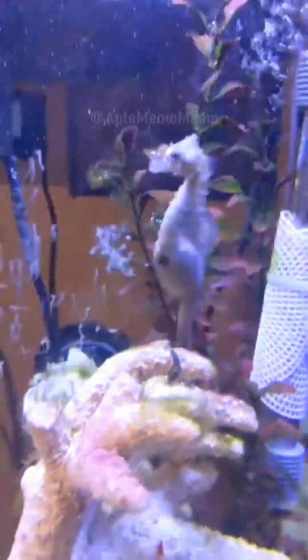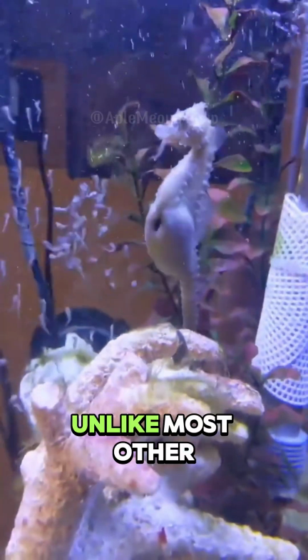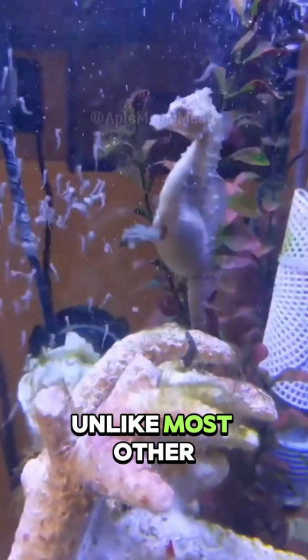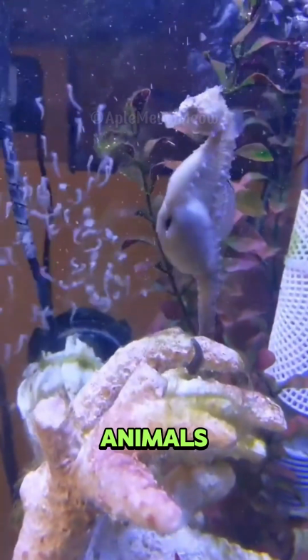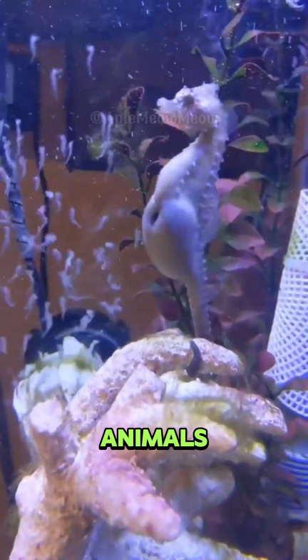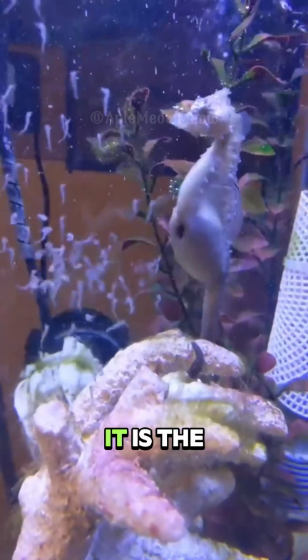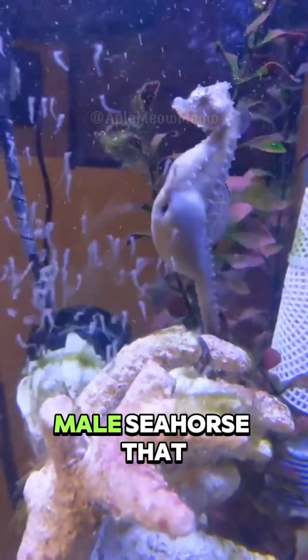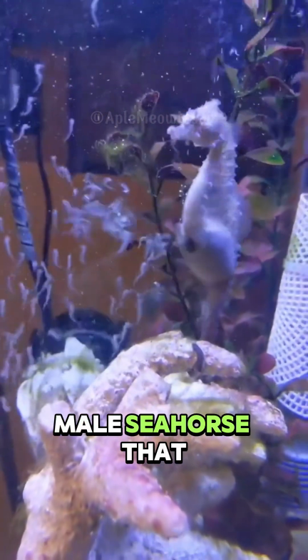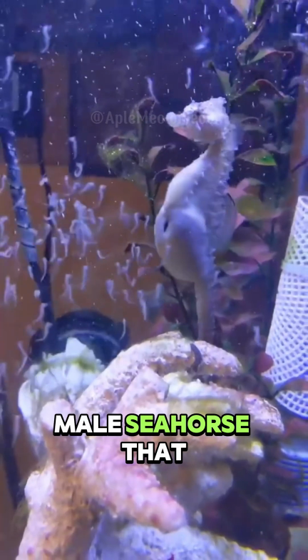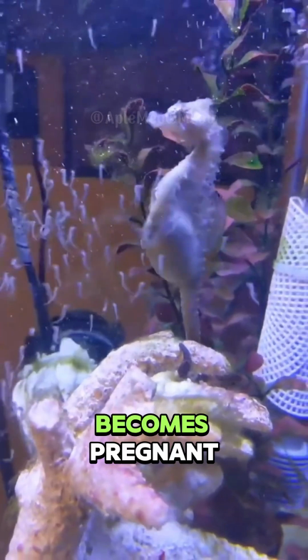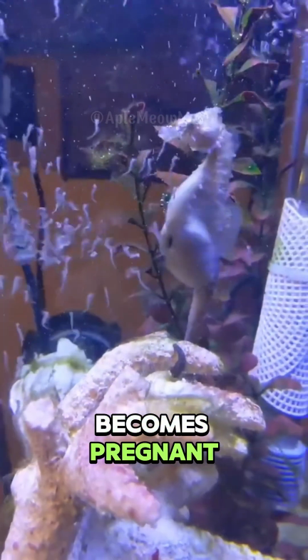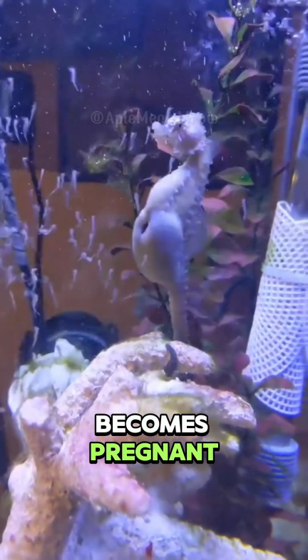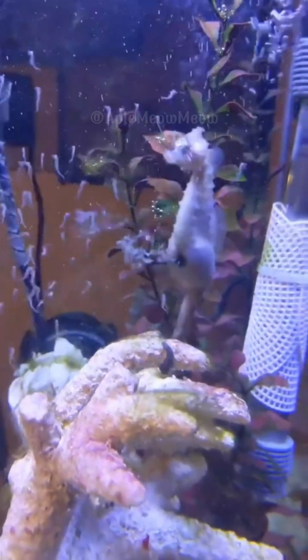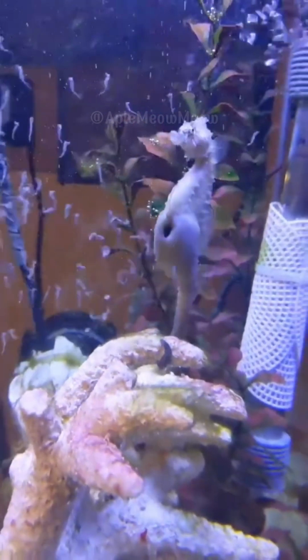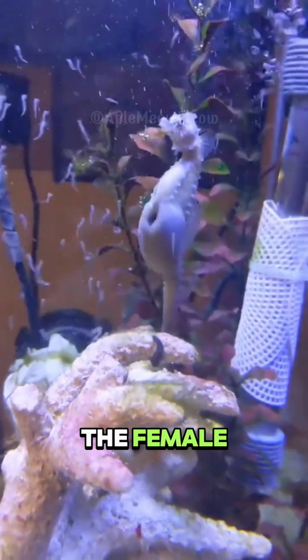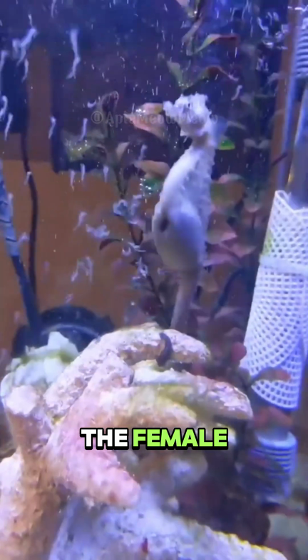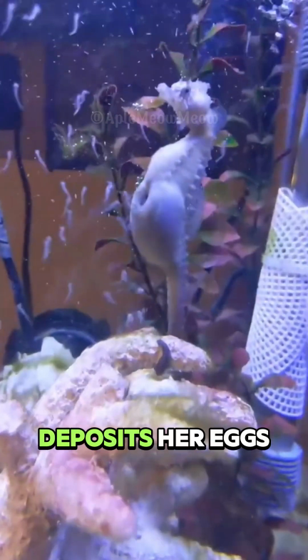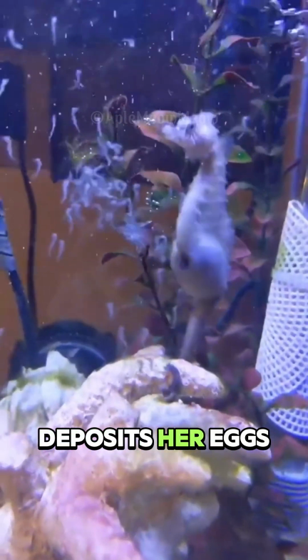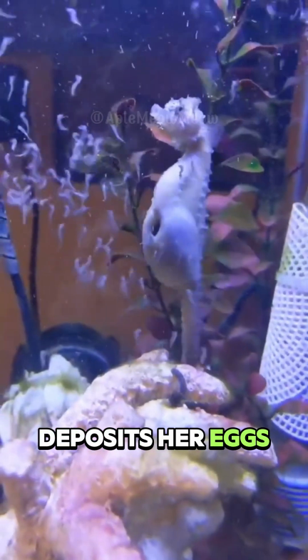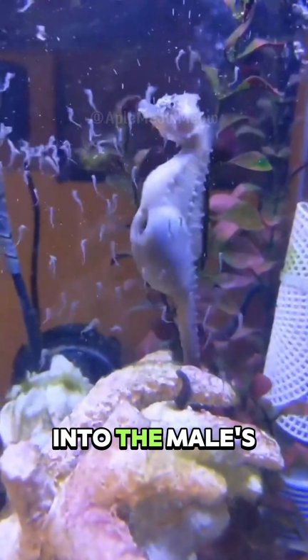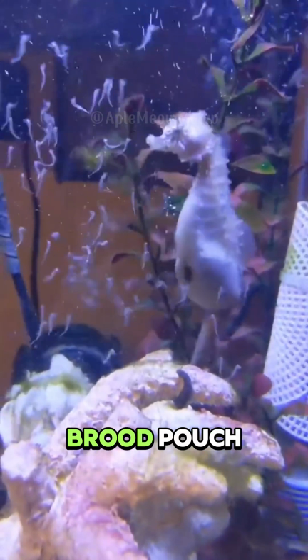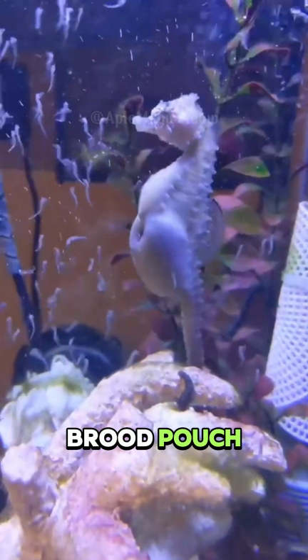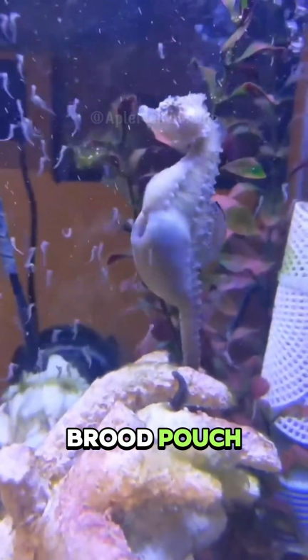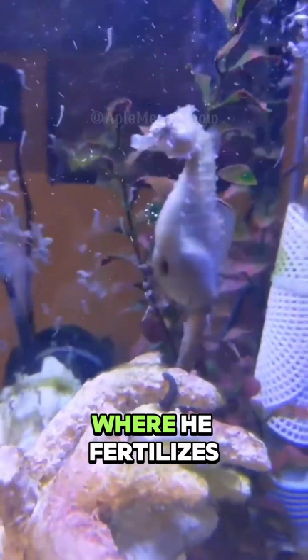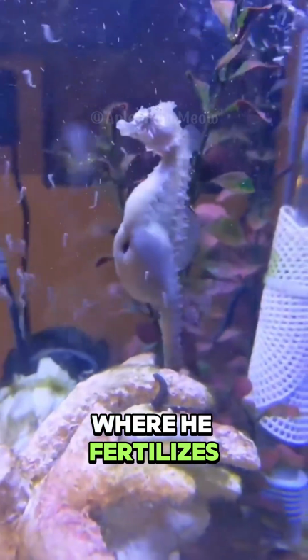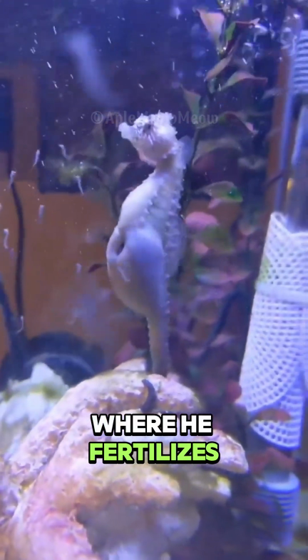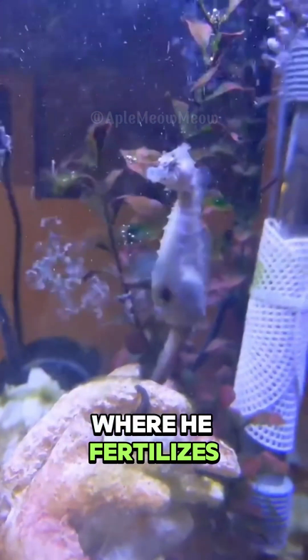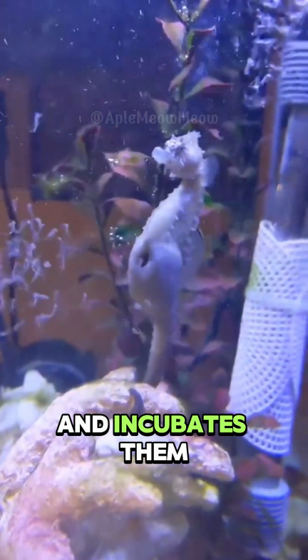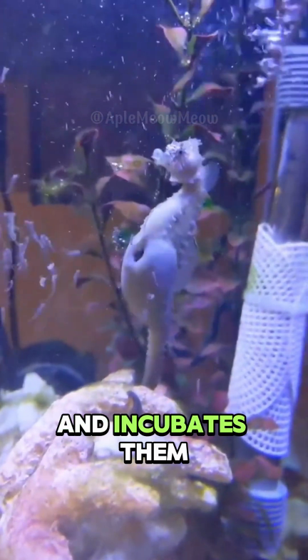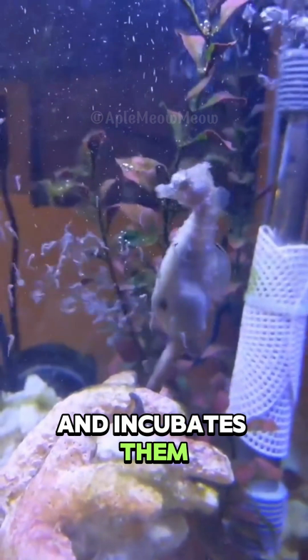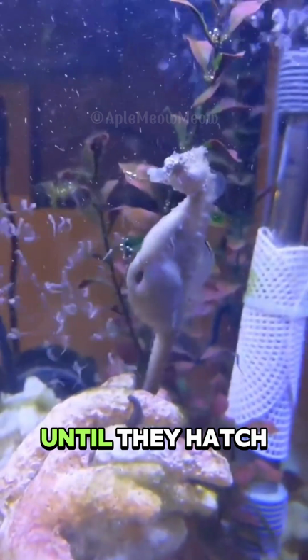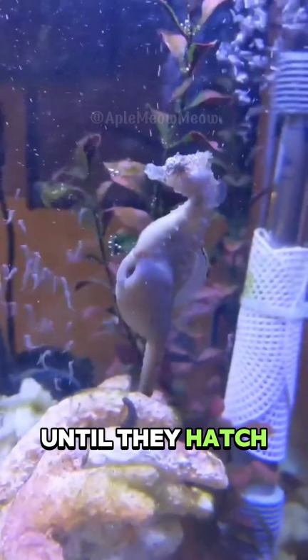Unlike most other animals, it is the male seahorse that becomes pregnant. The female deposits her eggs into the male's brood pouch, where he fertilises and incubates them until they hatch.